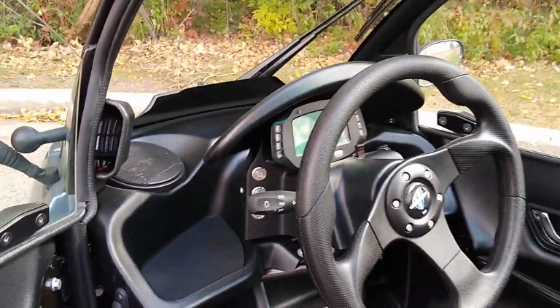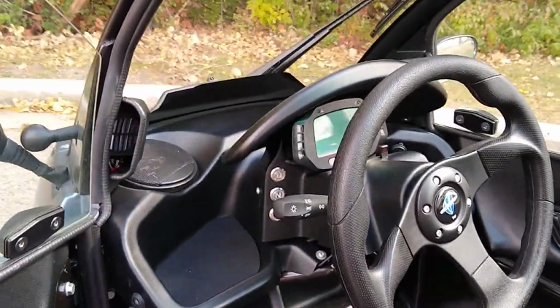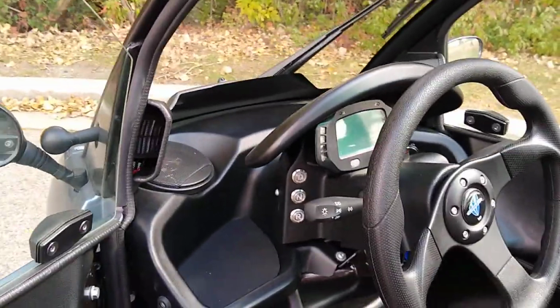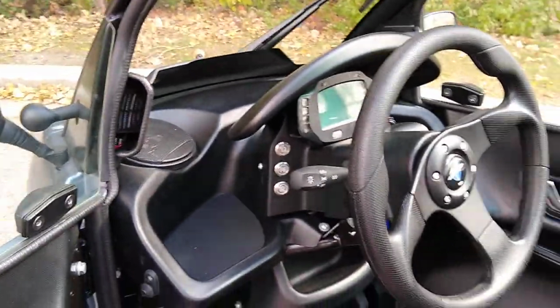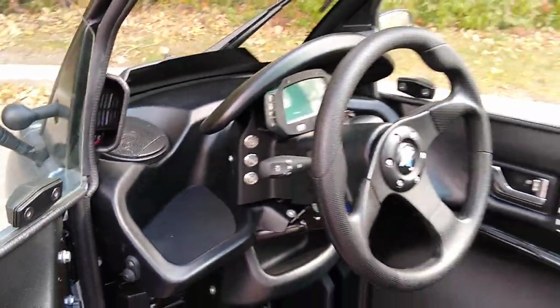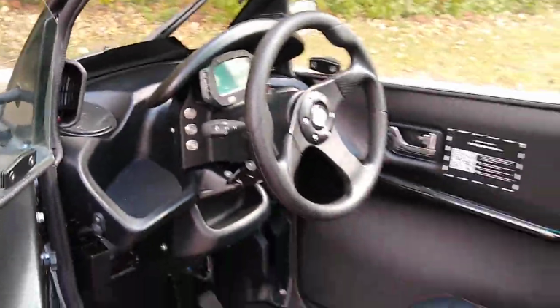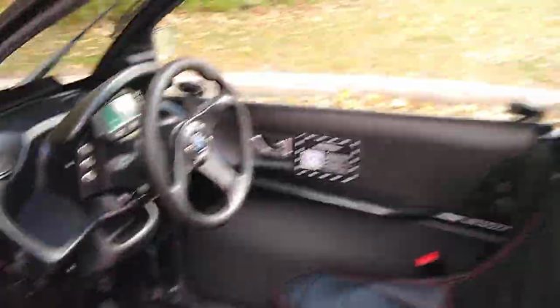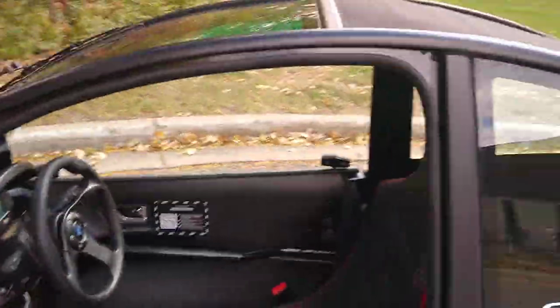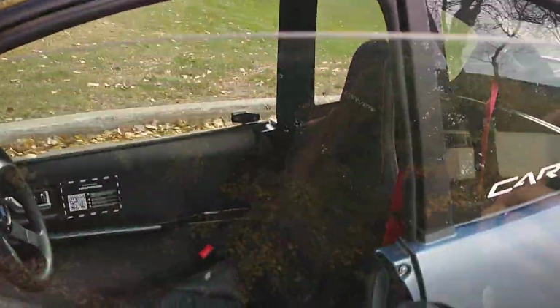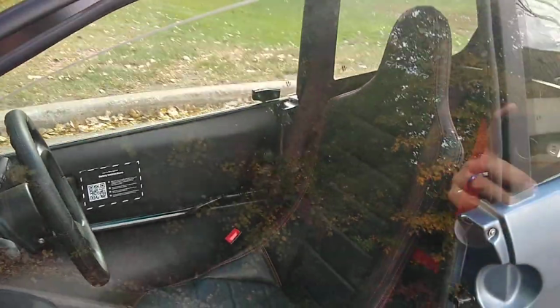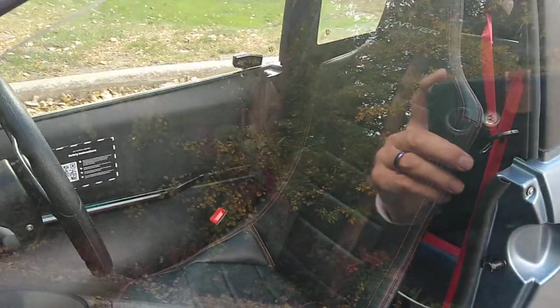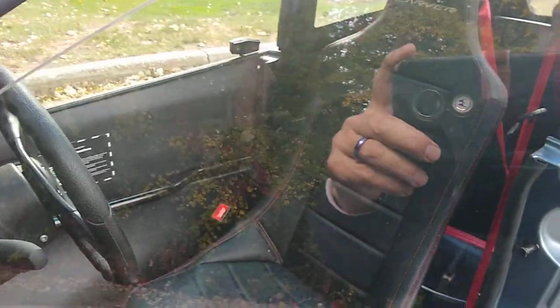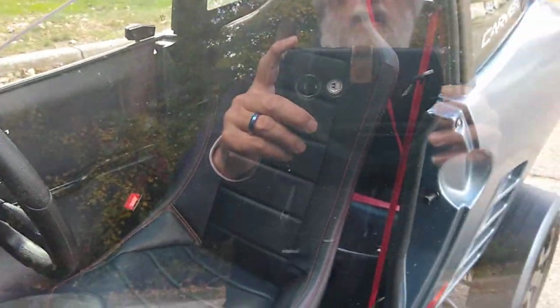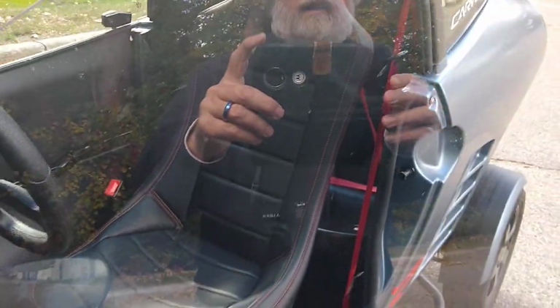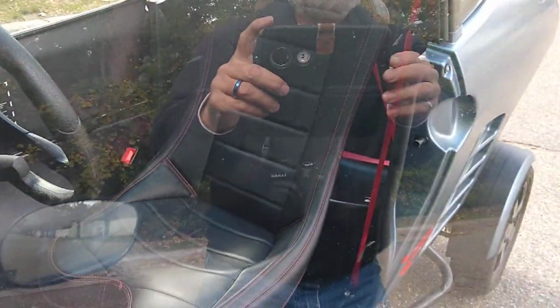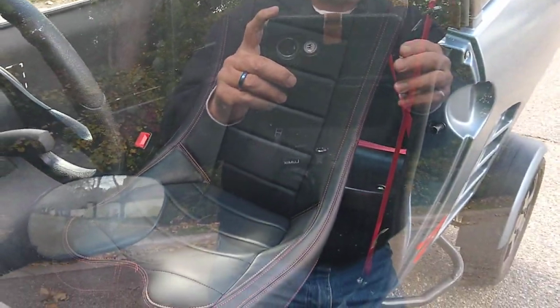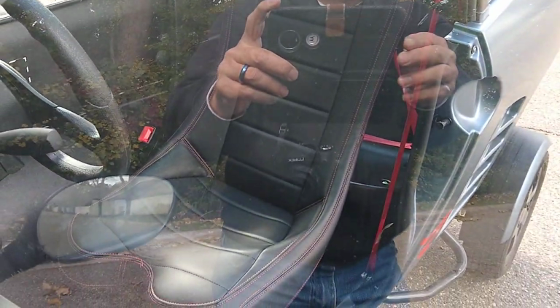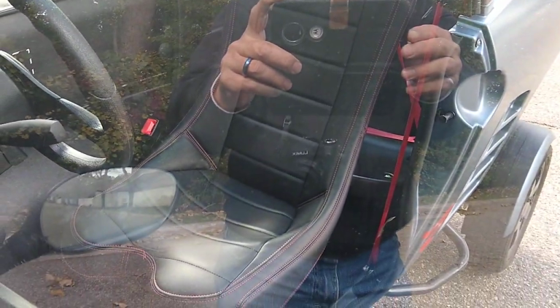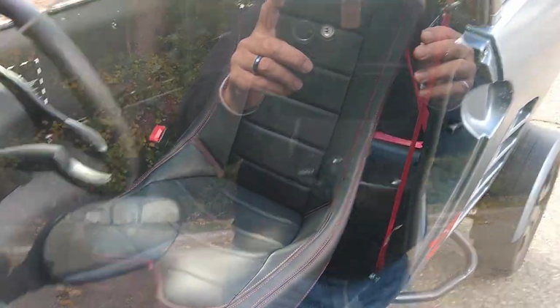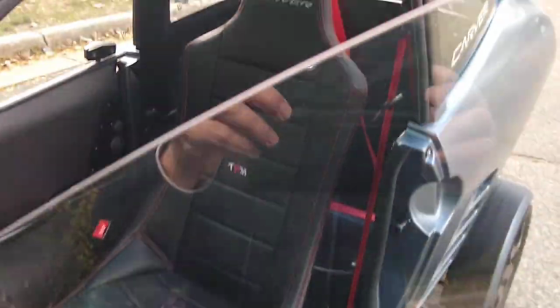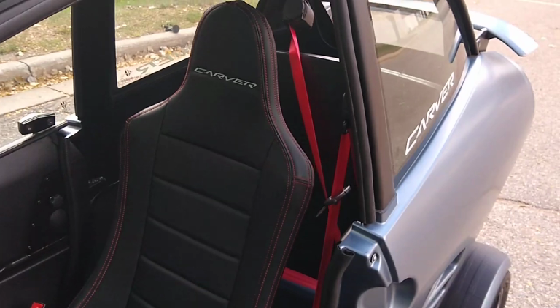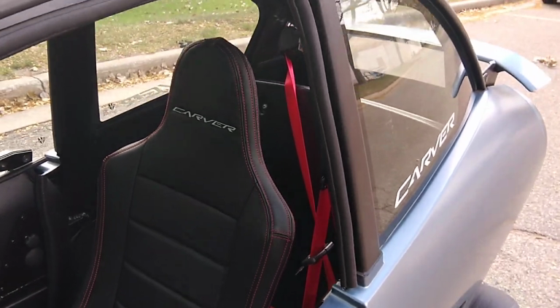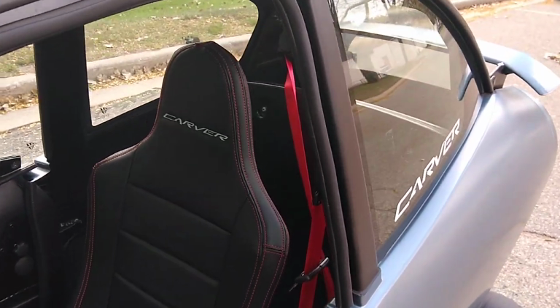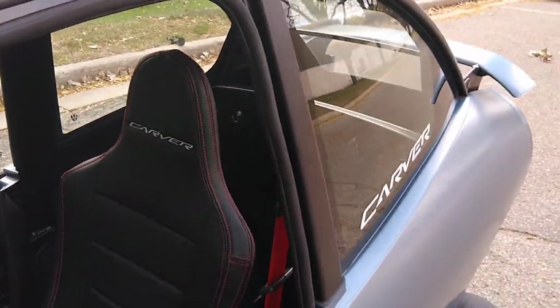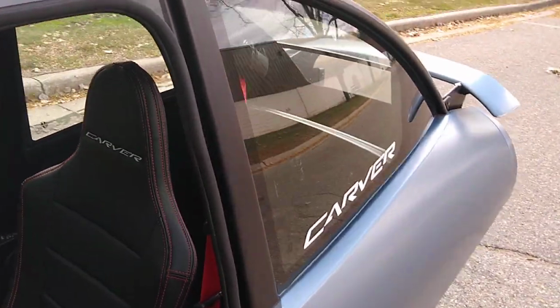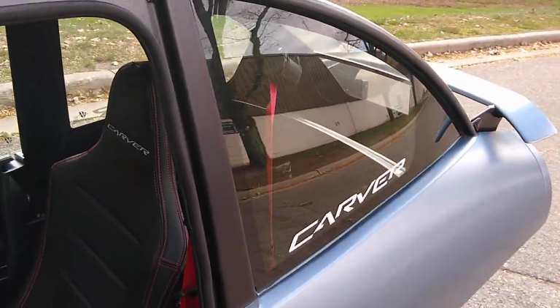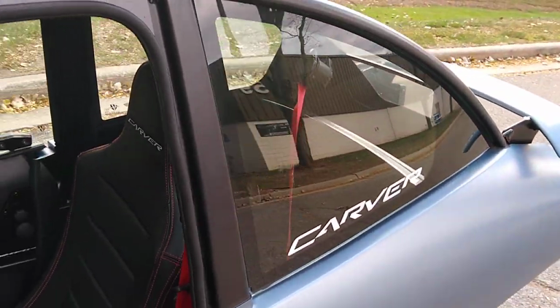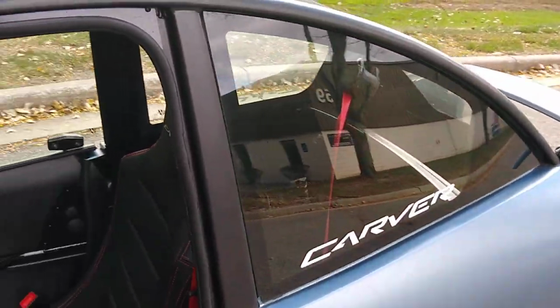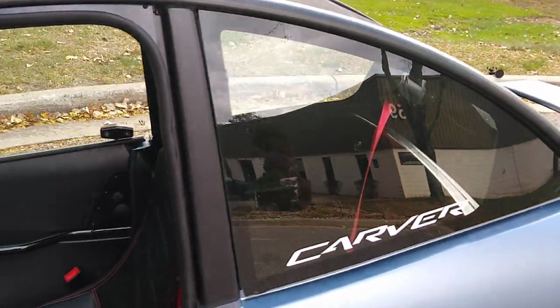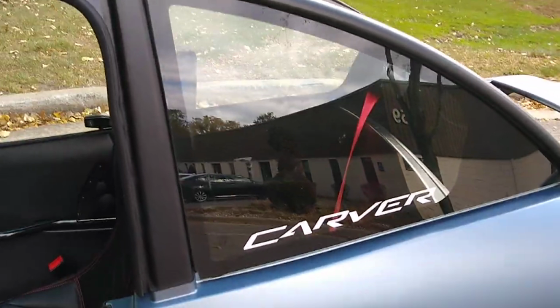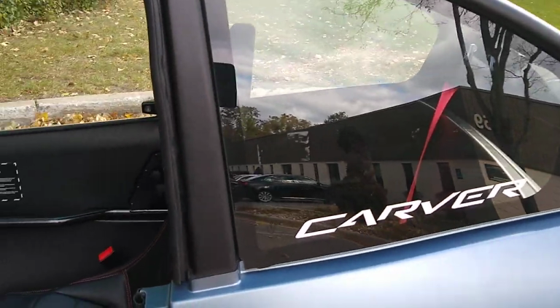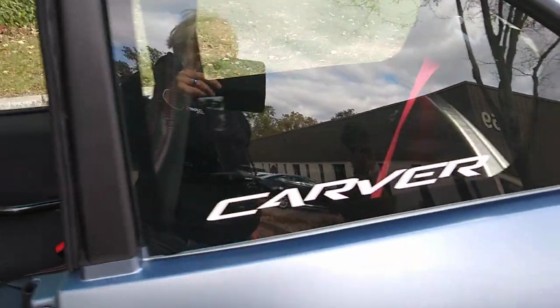Here's the interior. It does have room for two — there's an adjustable seat here and a fixed seating position in the back. It's a little cramped. You could call it a 1 plus 1.